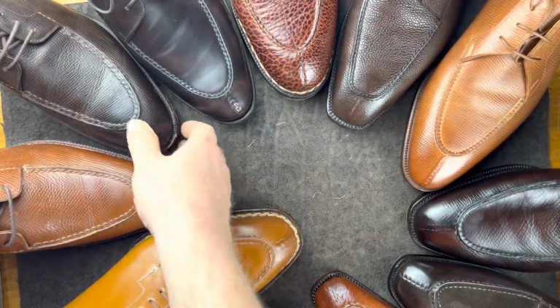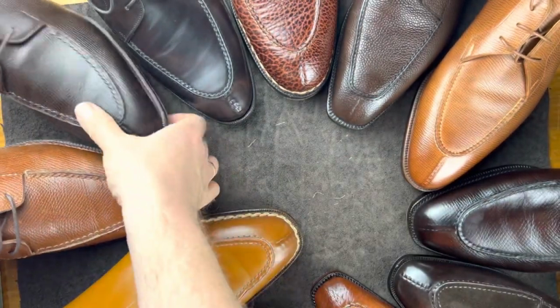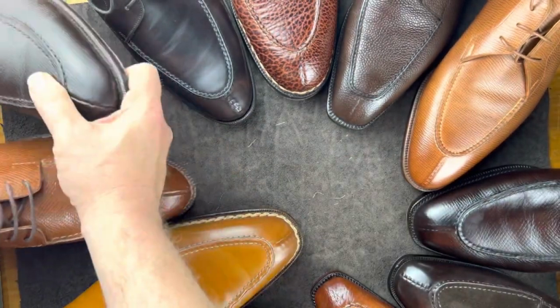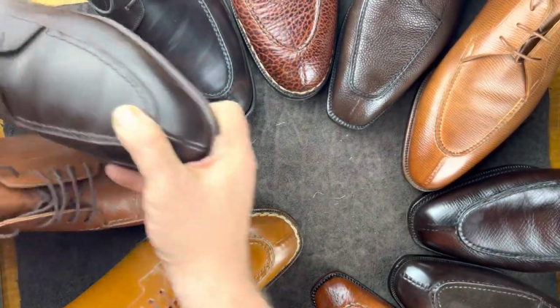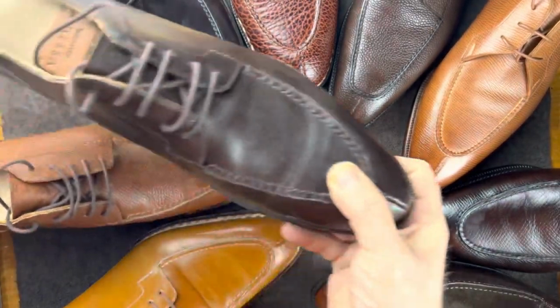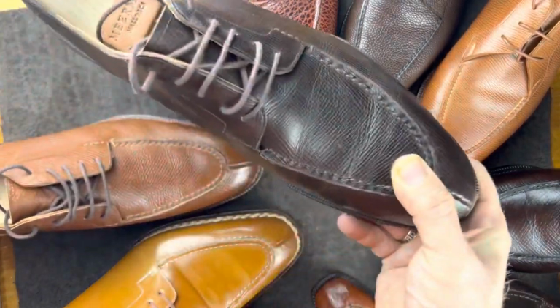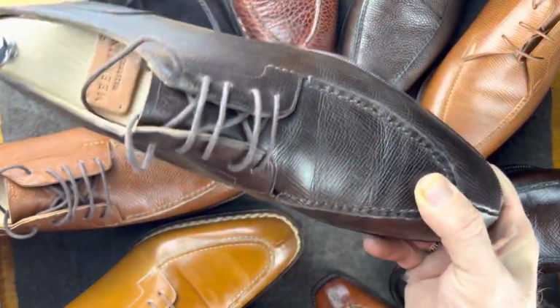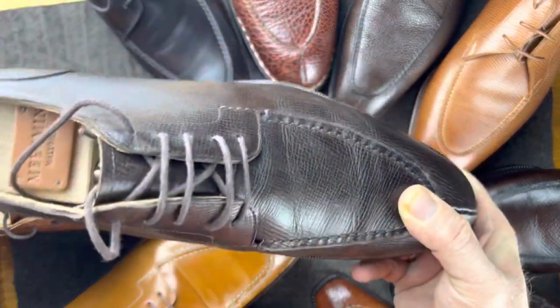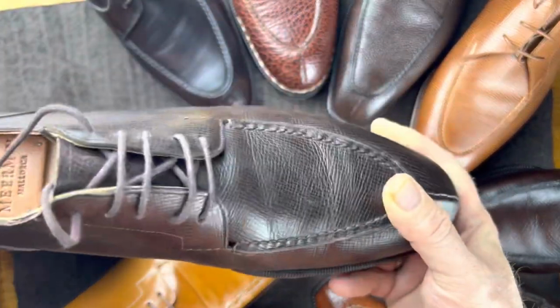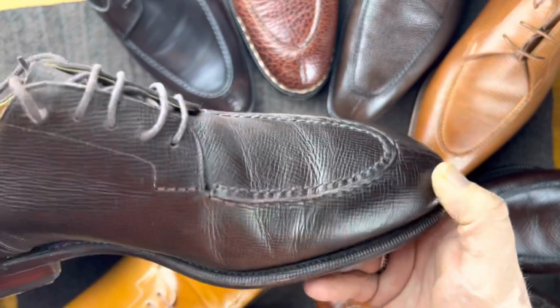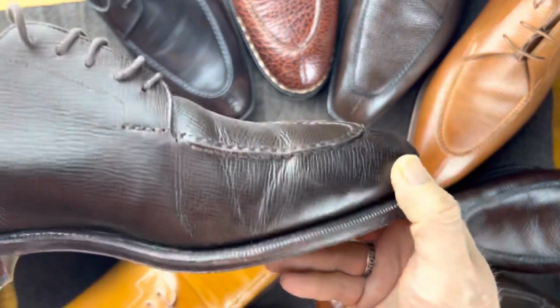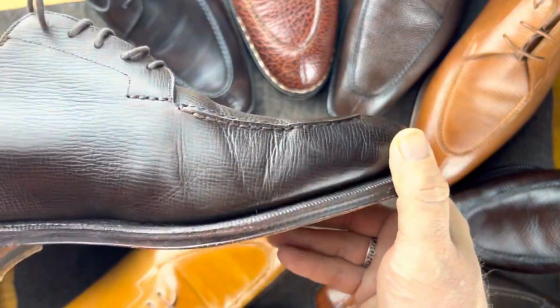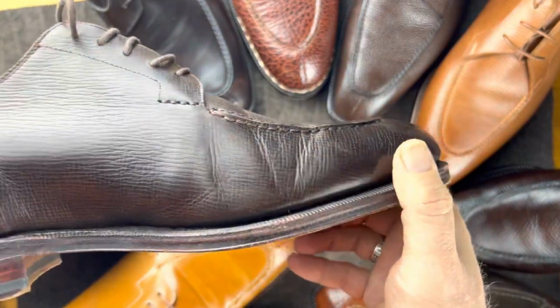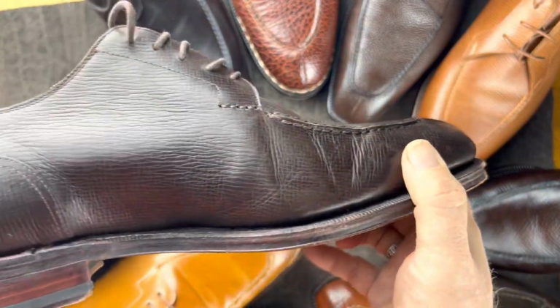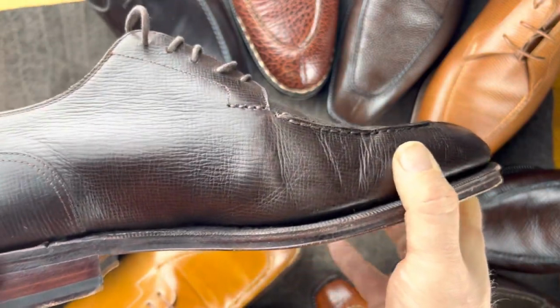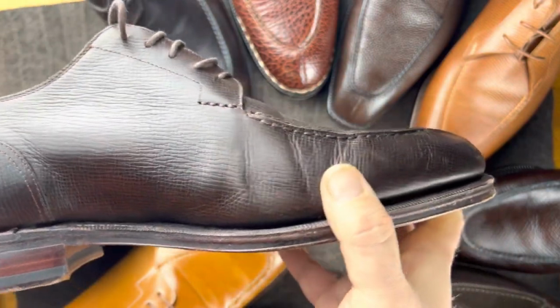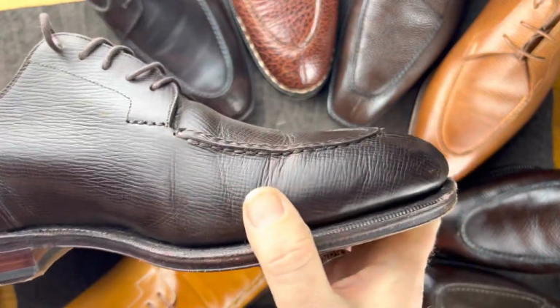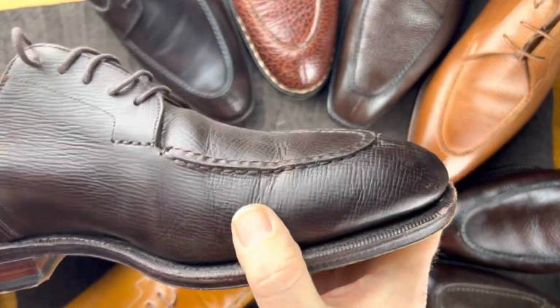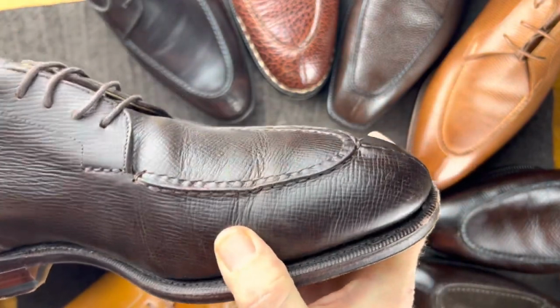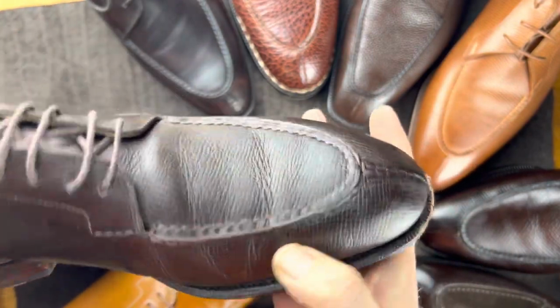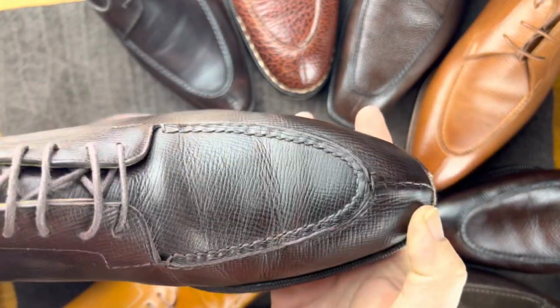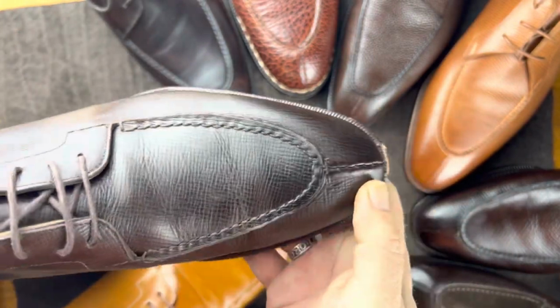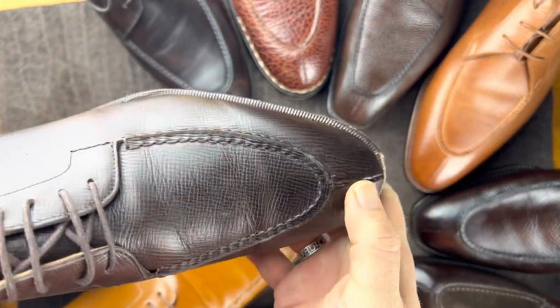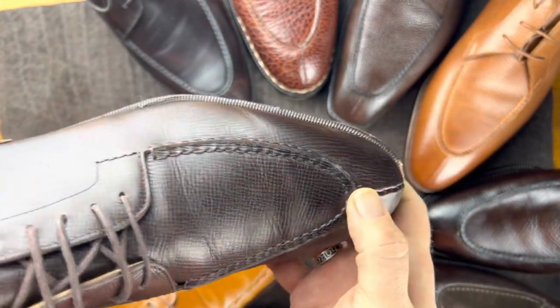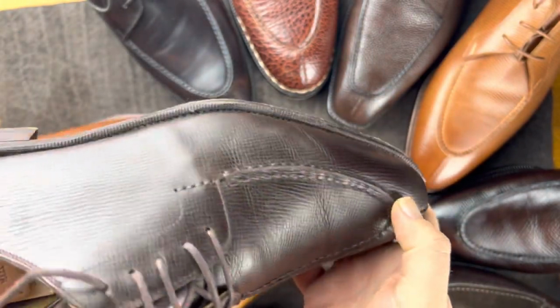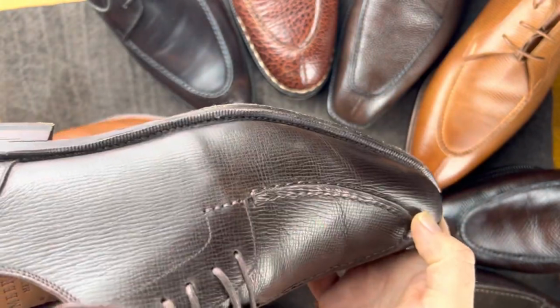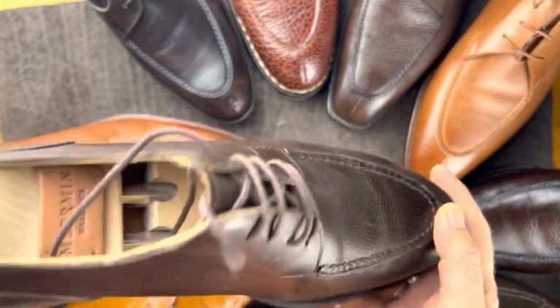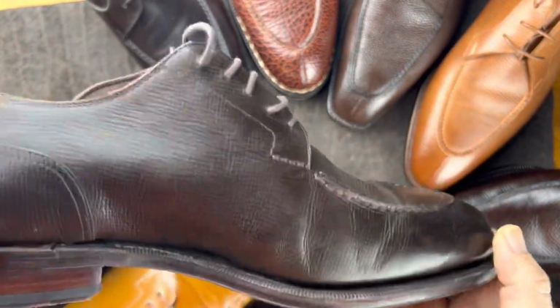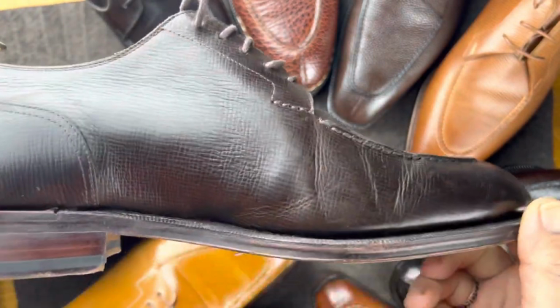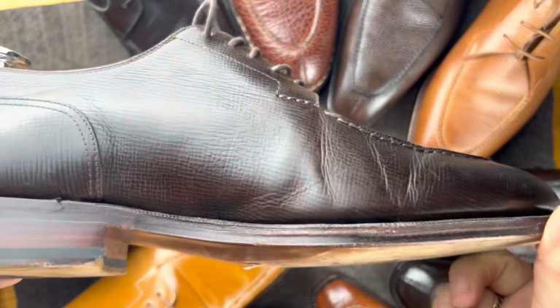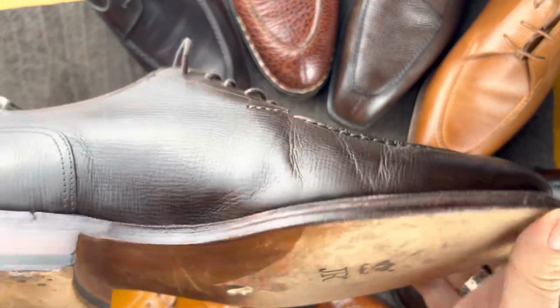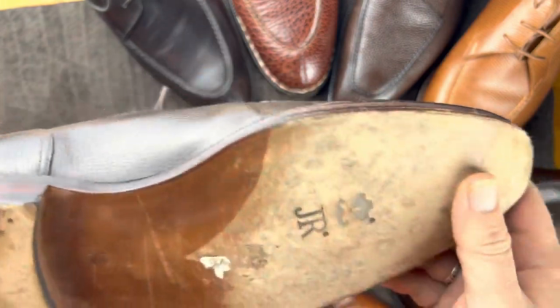This is another Meerman. This one is in what they call Willow calf — same model as the other.